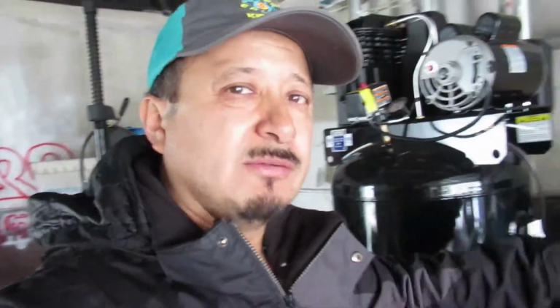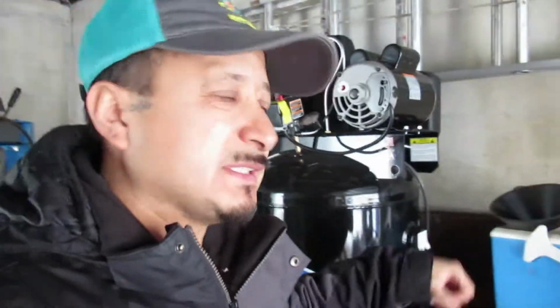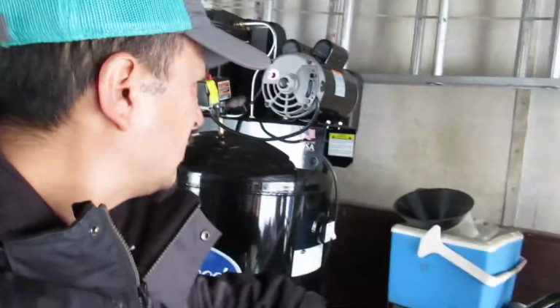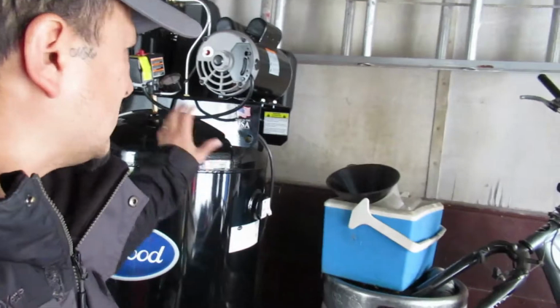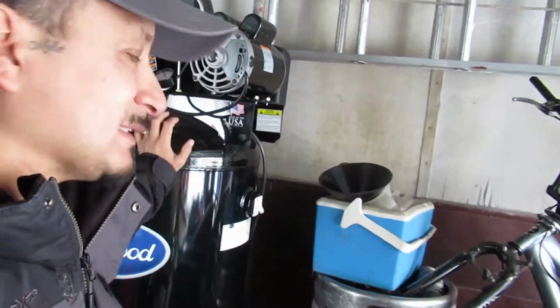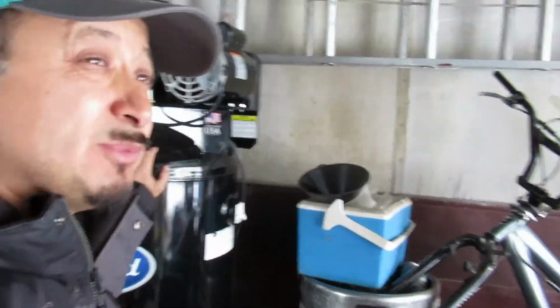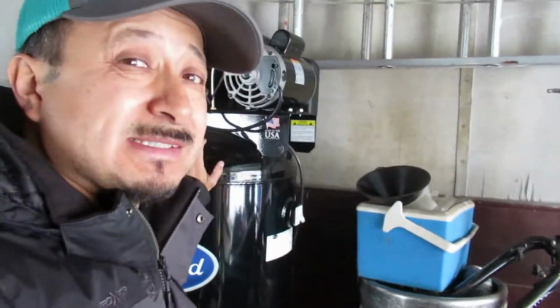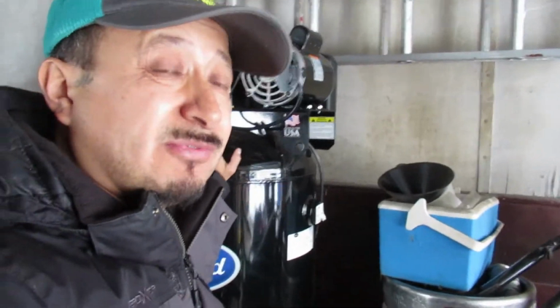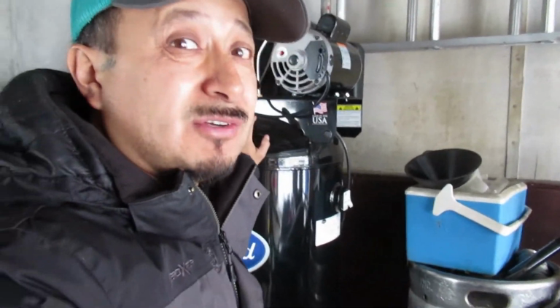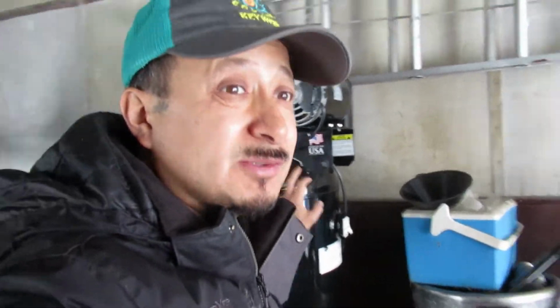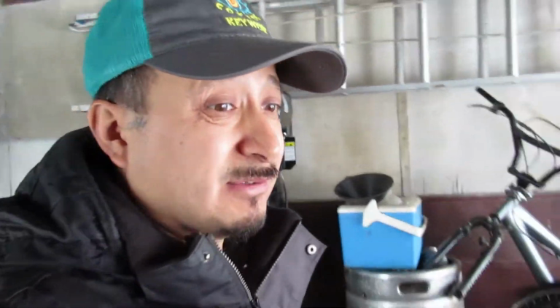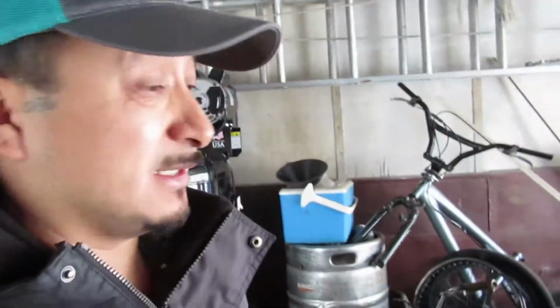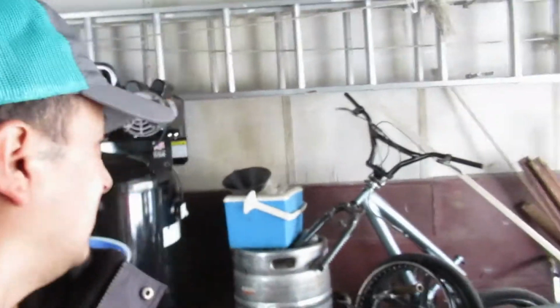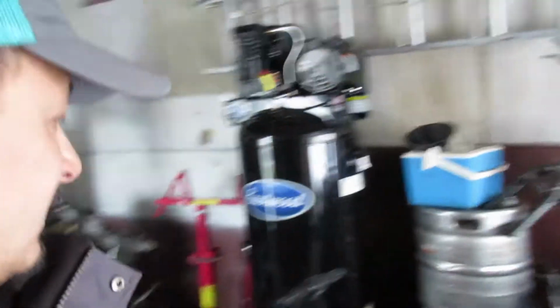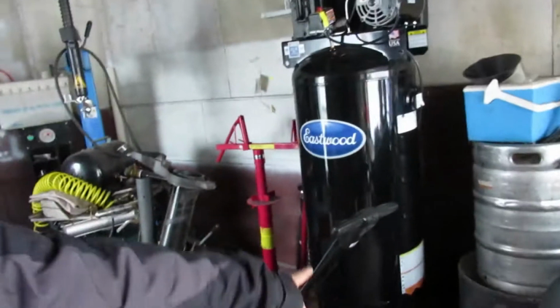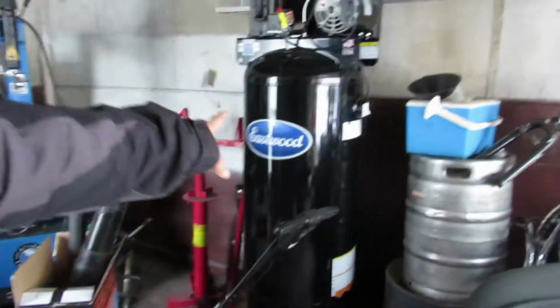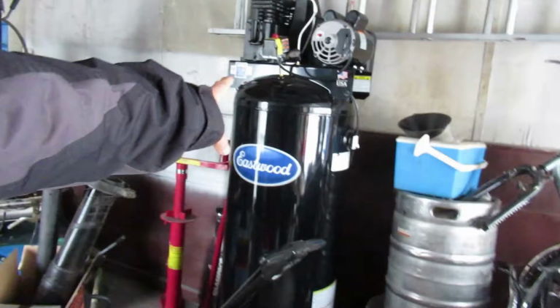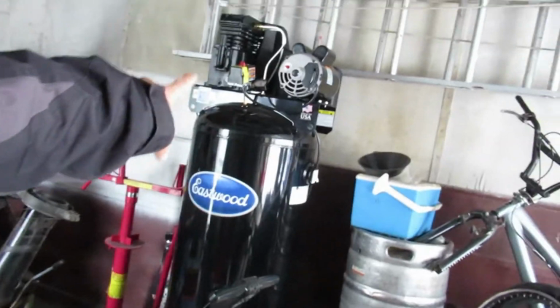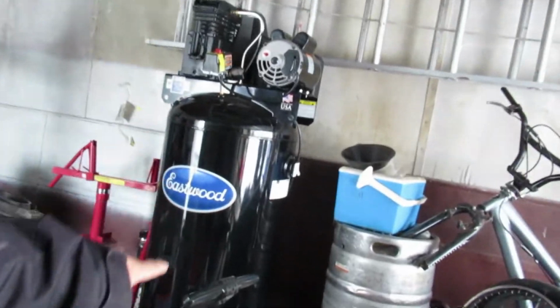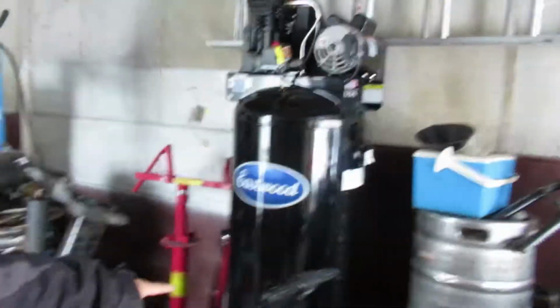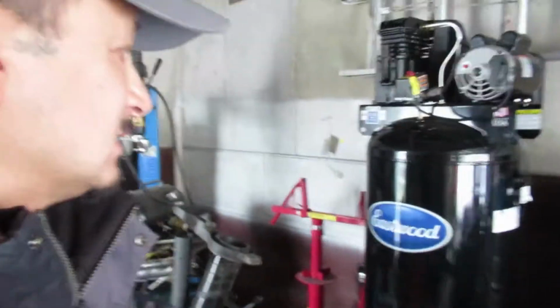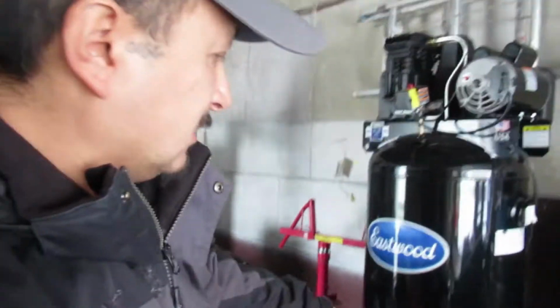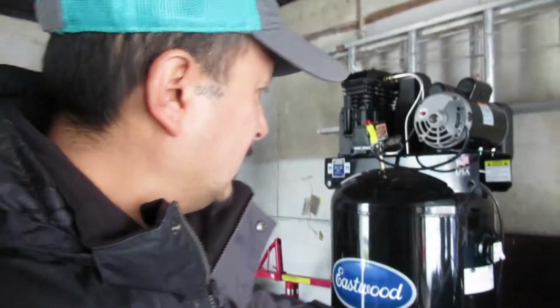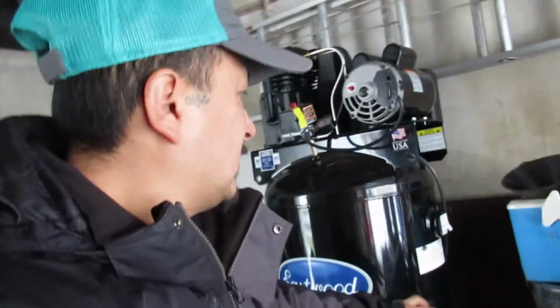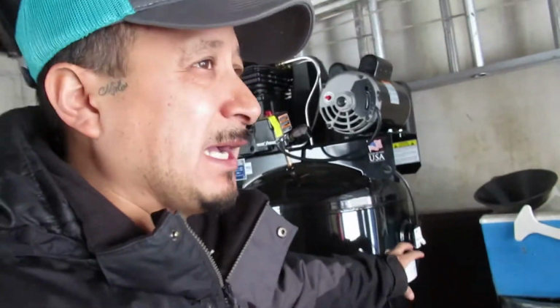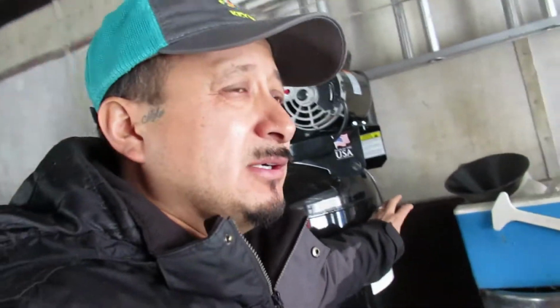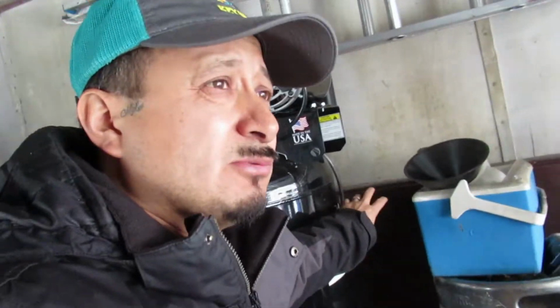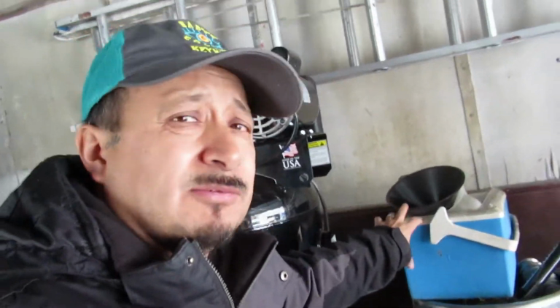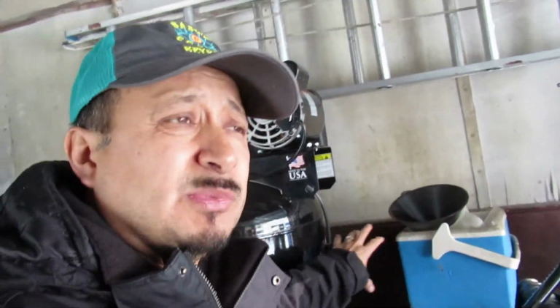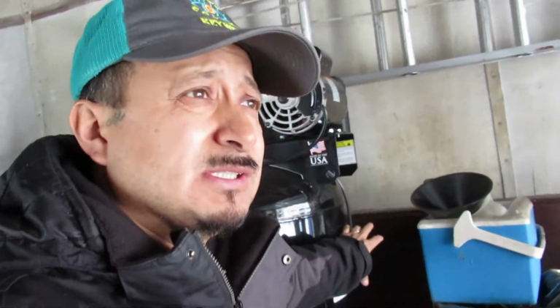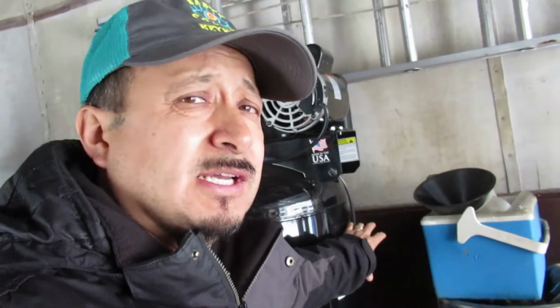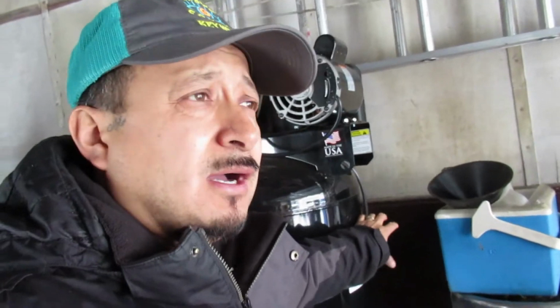This right here between — you see this? — it doesn't come with the ball valve because that would raise the price. I actually bought this on sale for $500, believe it or not — I got that on sale for $500.